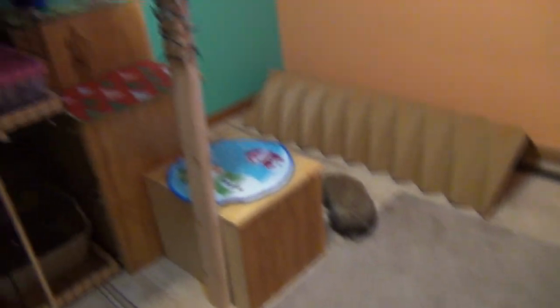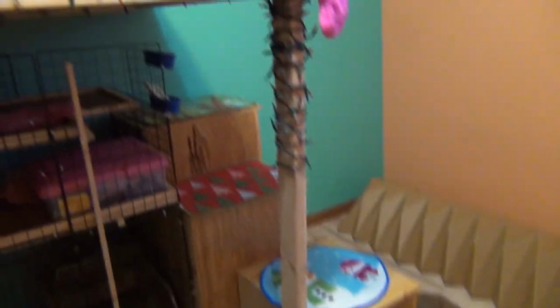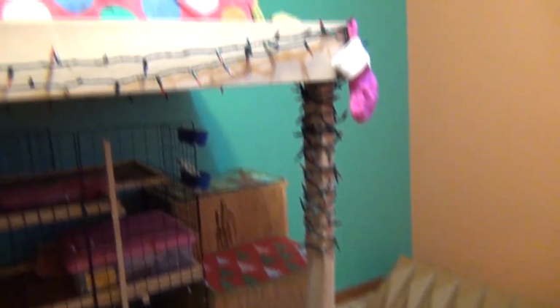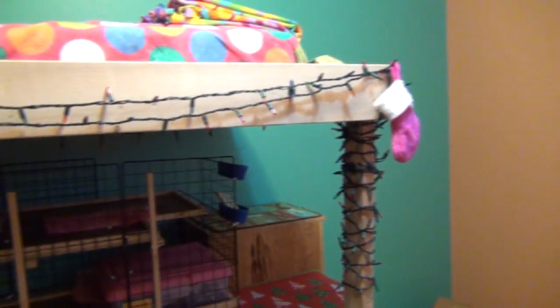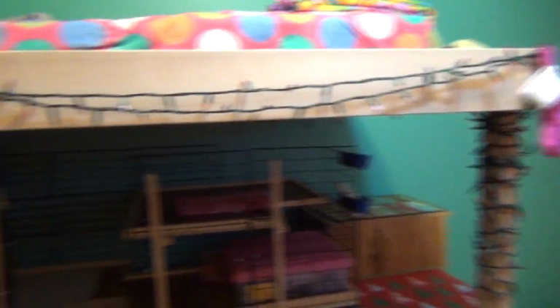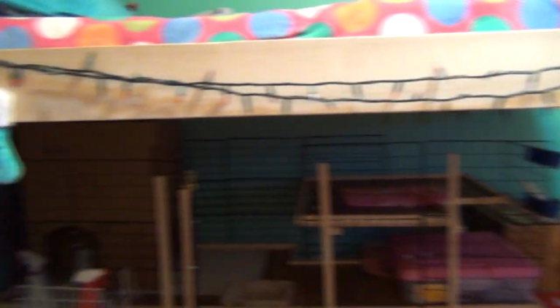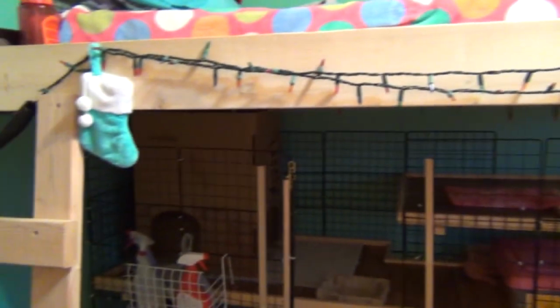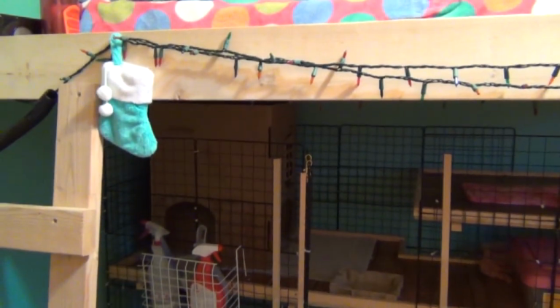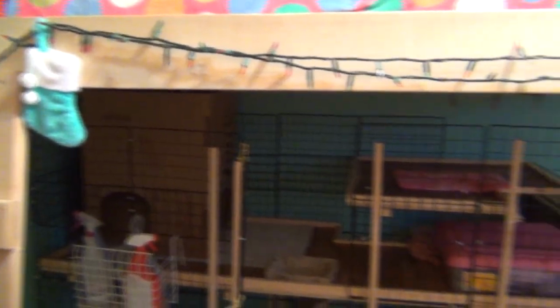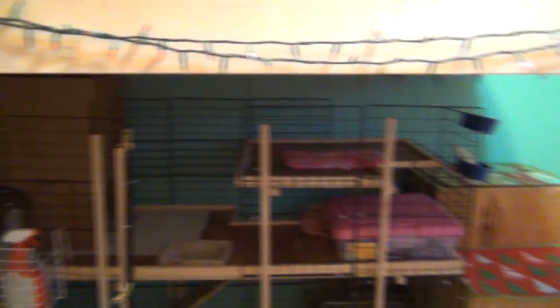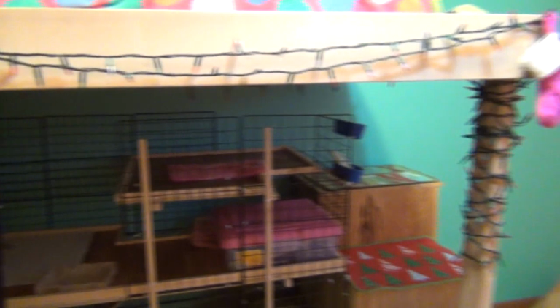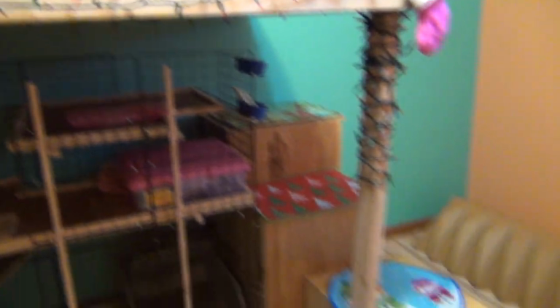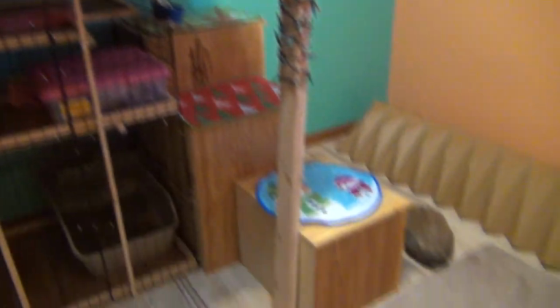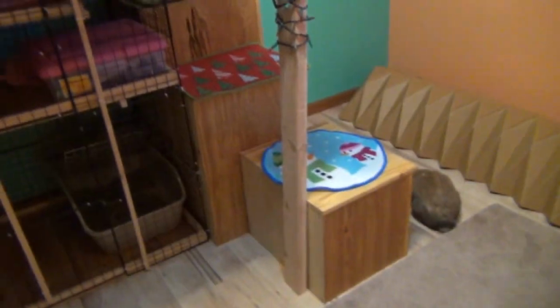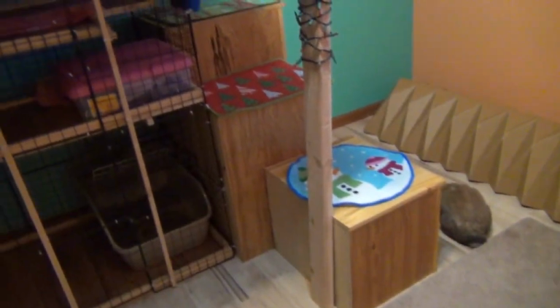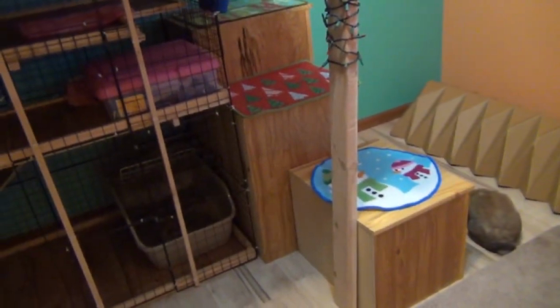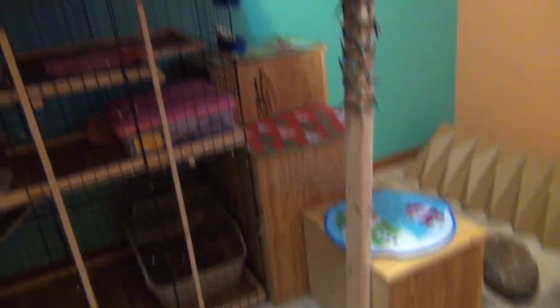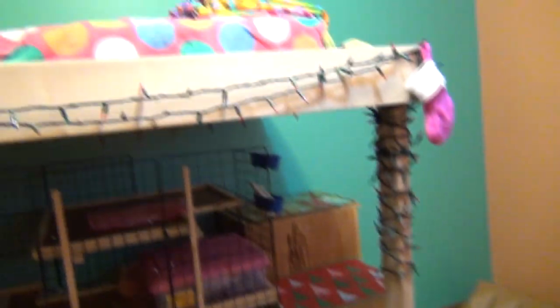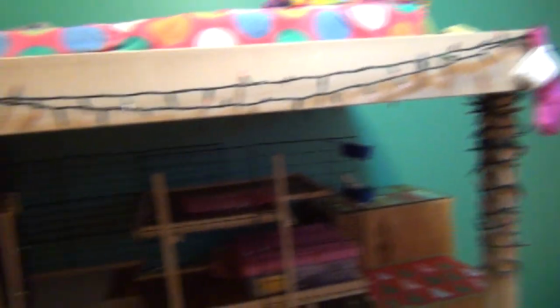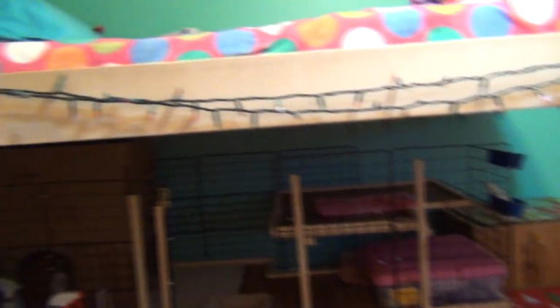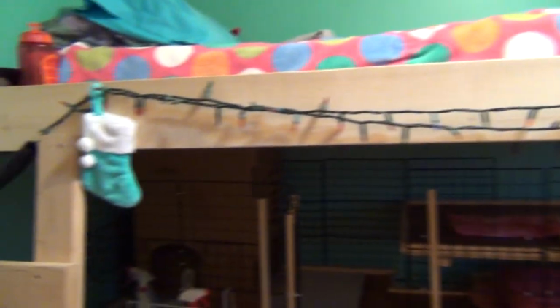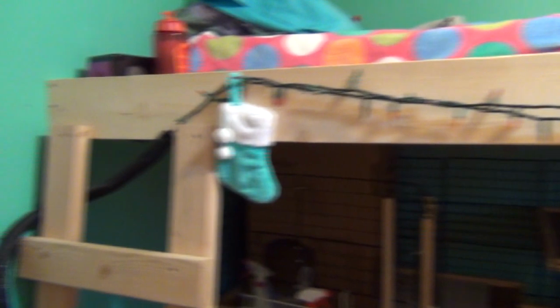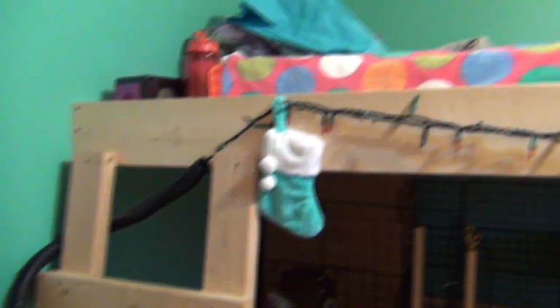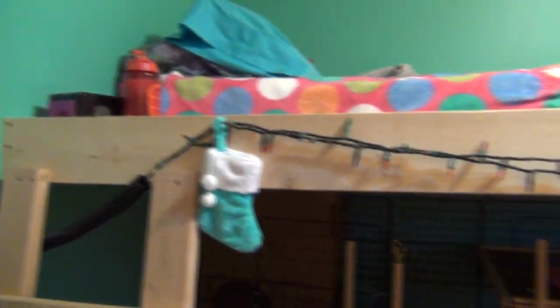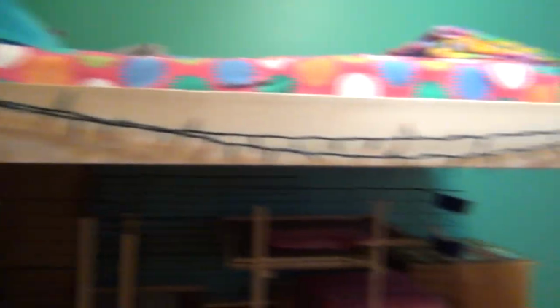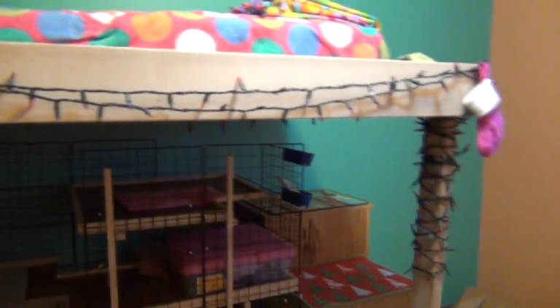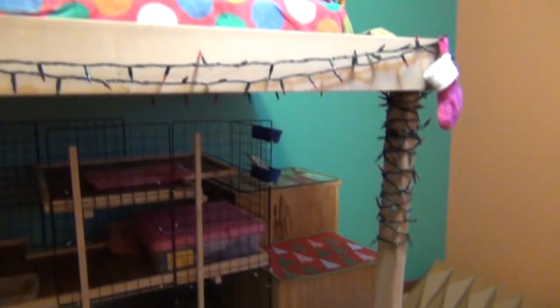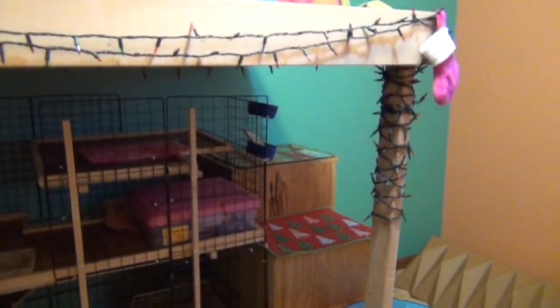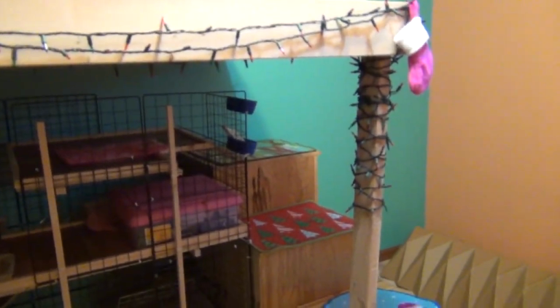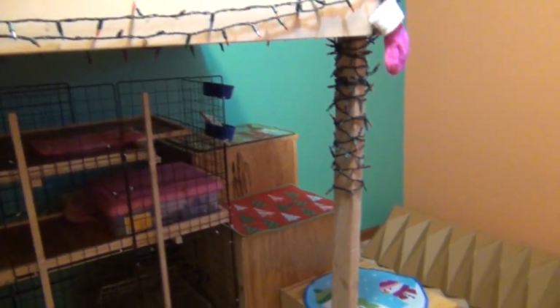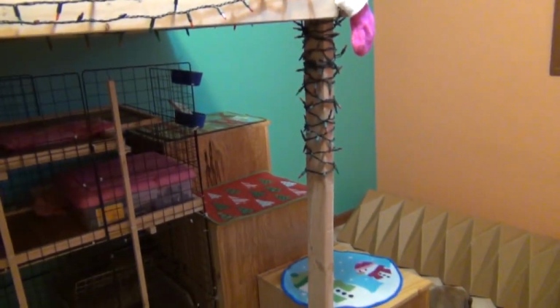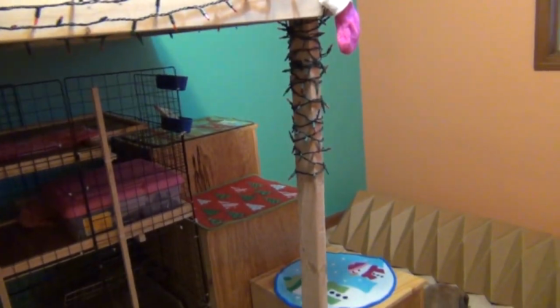That's pretty much all I have for Christmas decorations — just Christmas lights, stockings, and rugs. But I really like plugging the Christmas lights in at night and then just laying in my bed and seeing my whole room lit up. I think it's really cool looking.